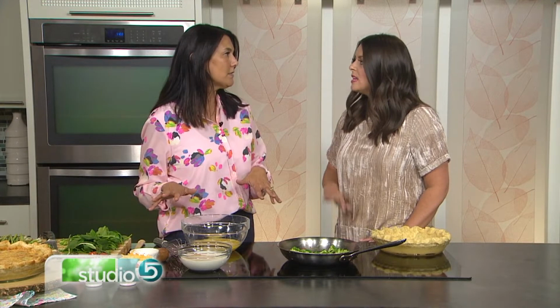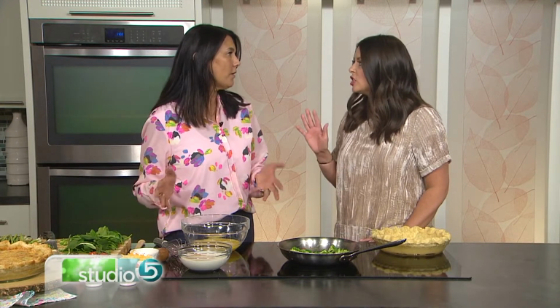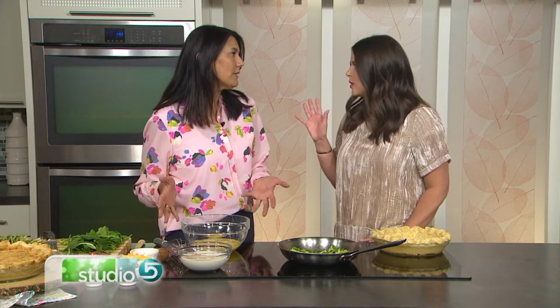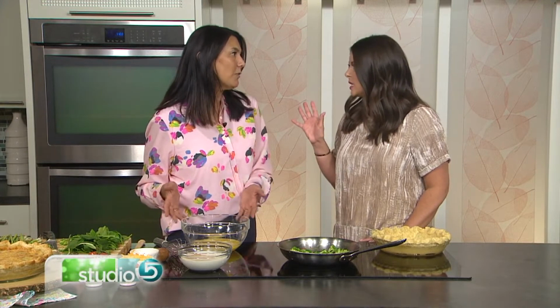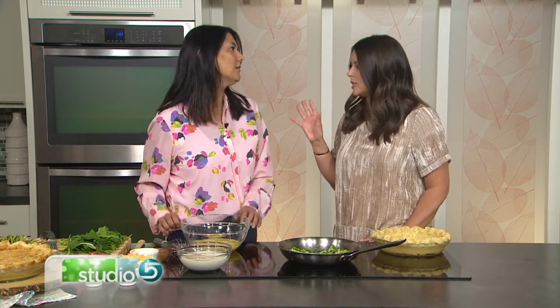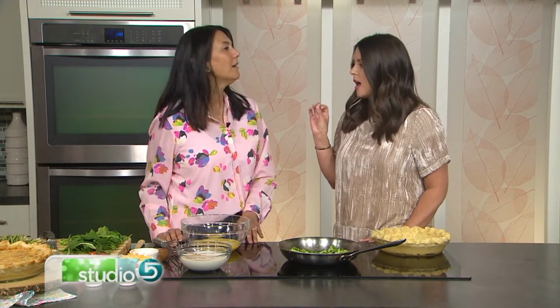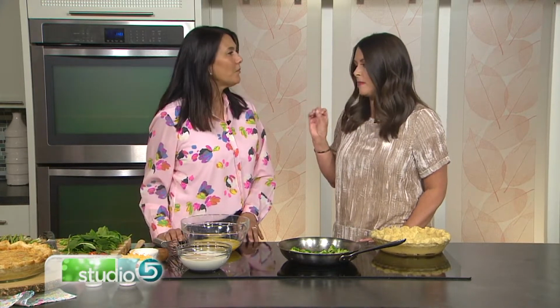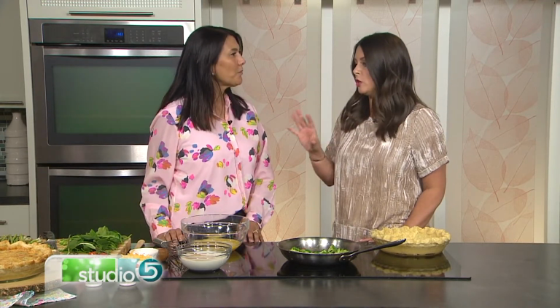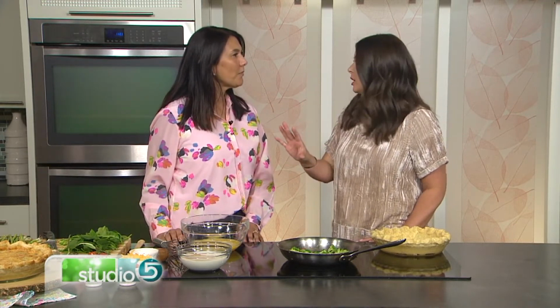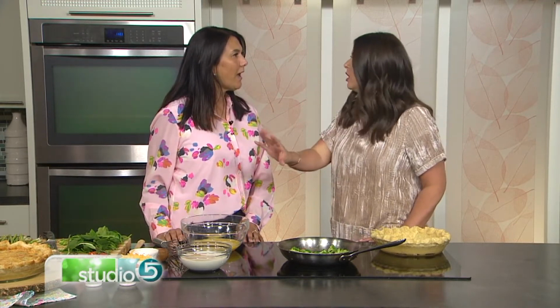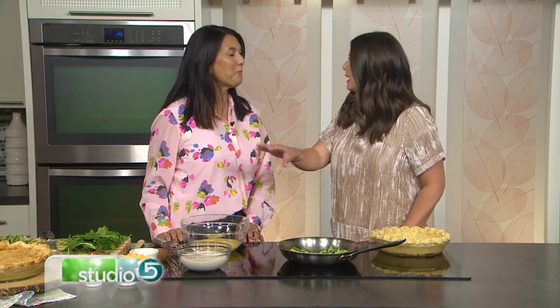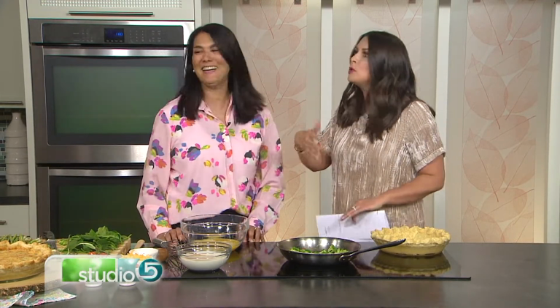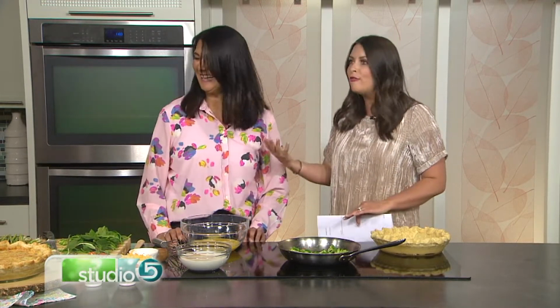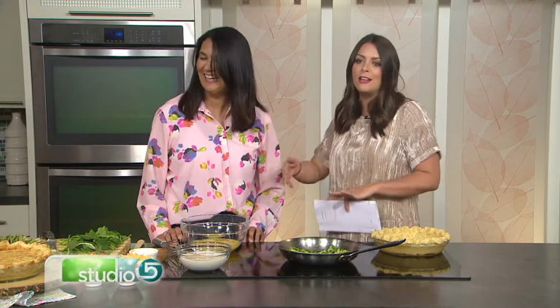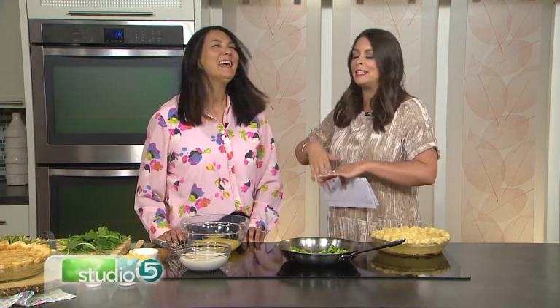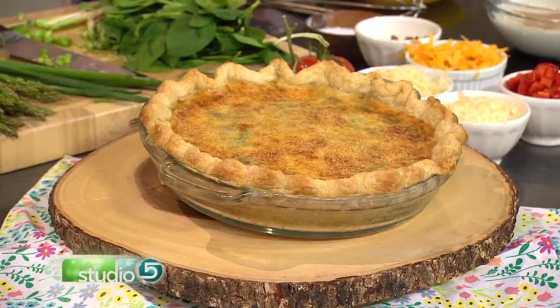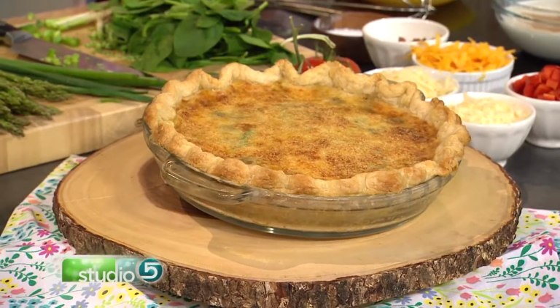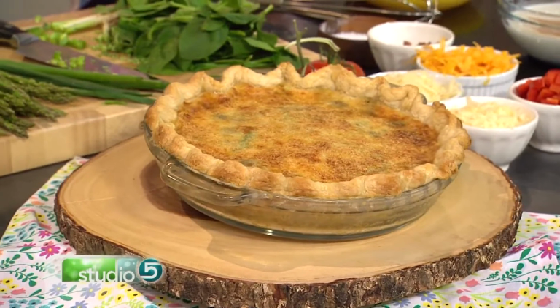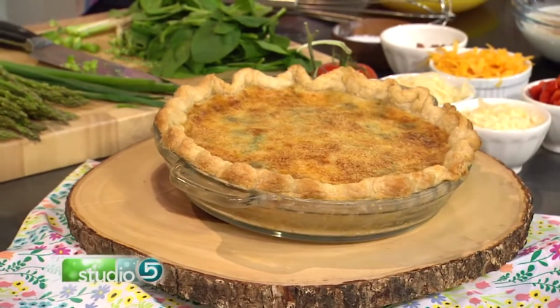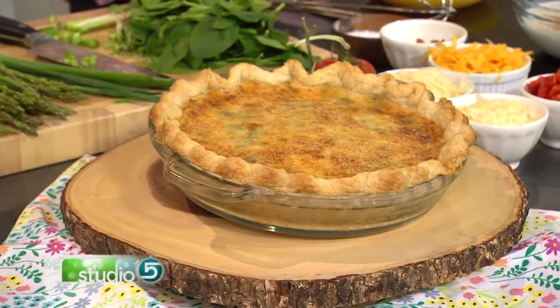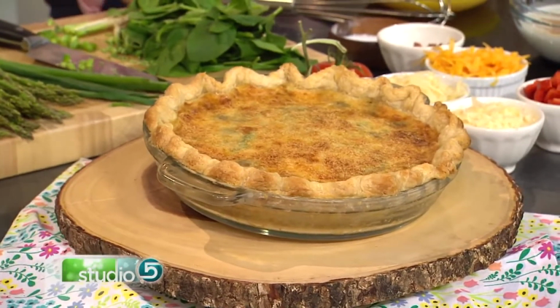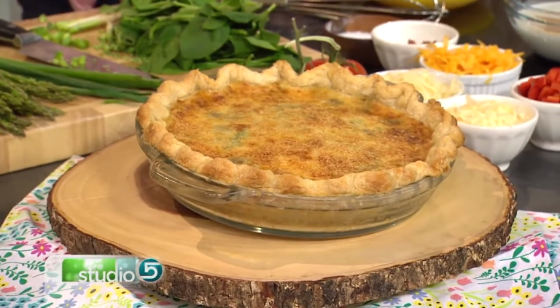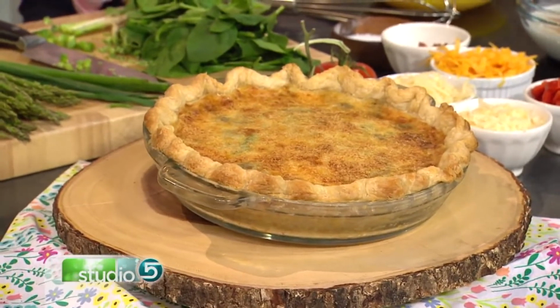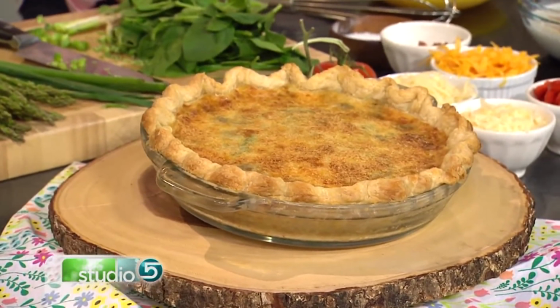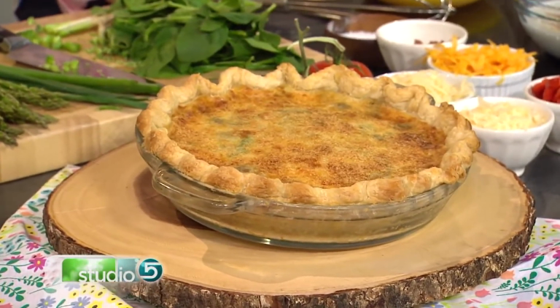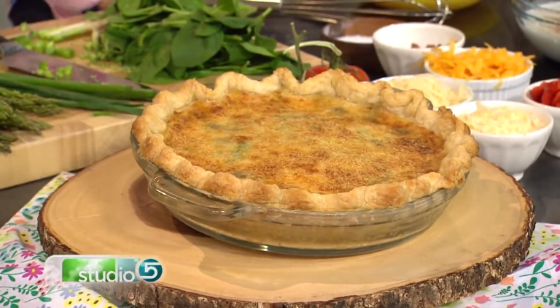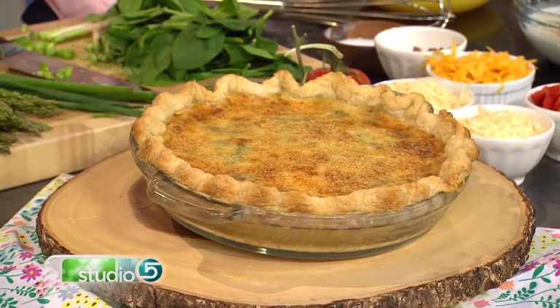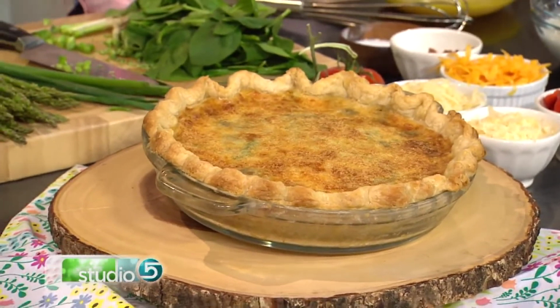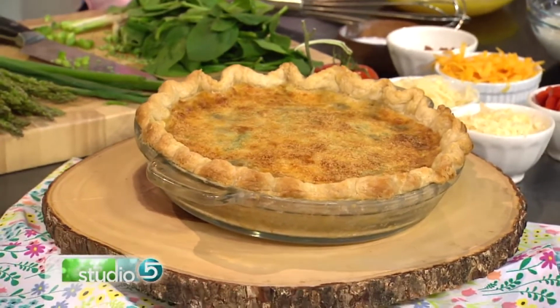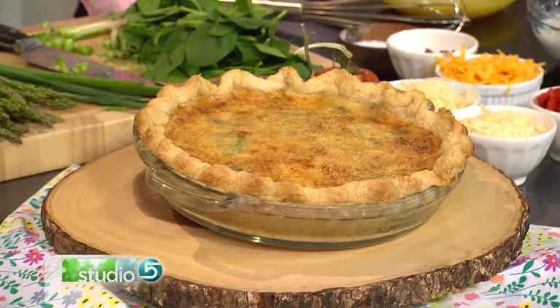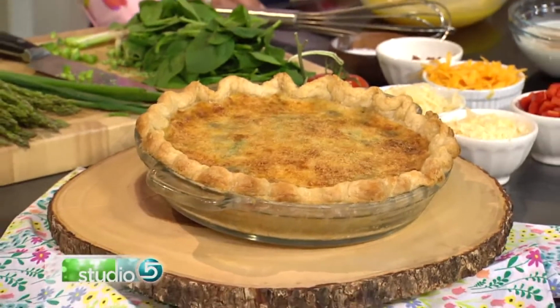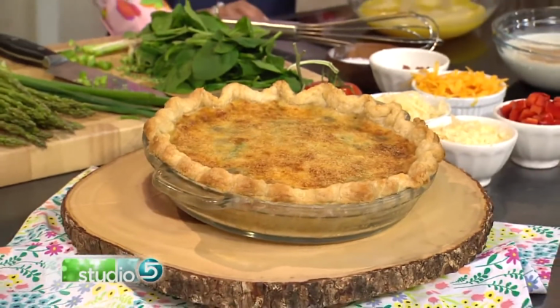I think quiche is one of those things that actually makes you look like you're a cook. It's beautiful and it's this kind of extravagant gift. But you're saying it's easy and it's versatile — we can add in different ingredients and switch it up for our likes.